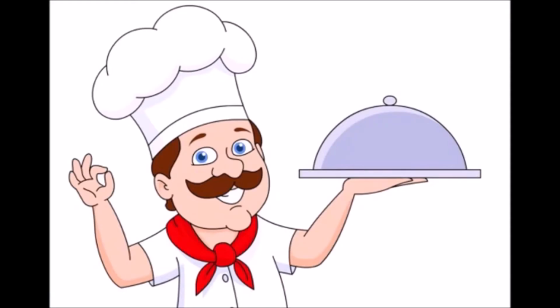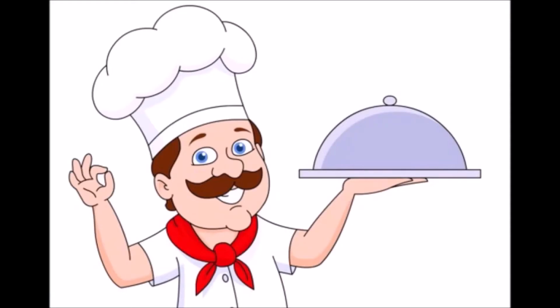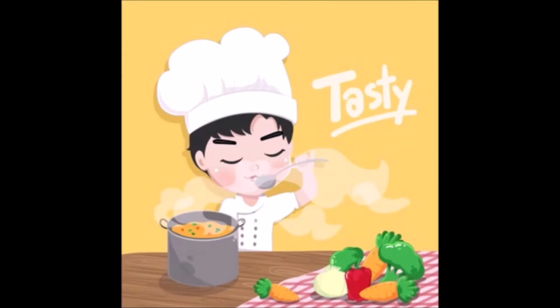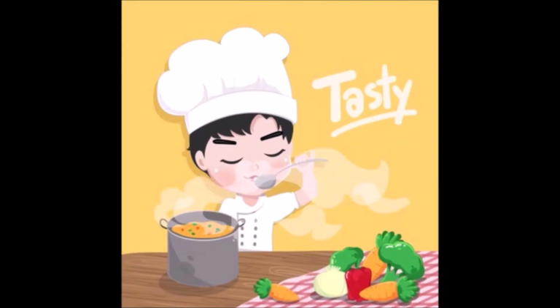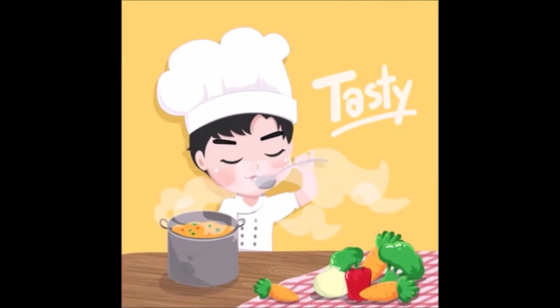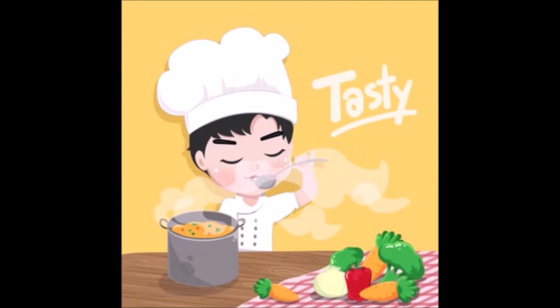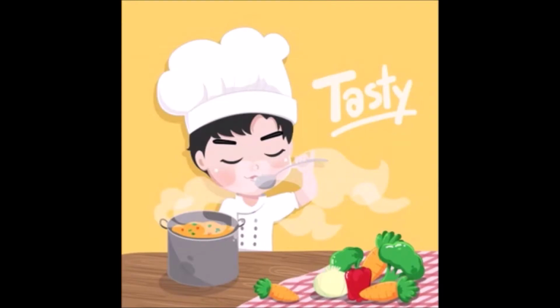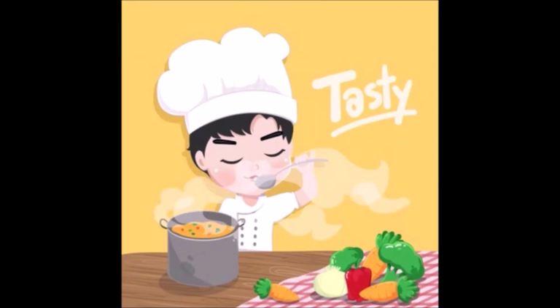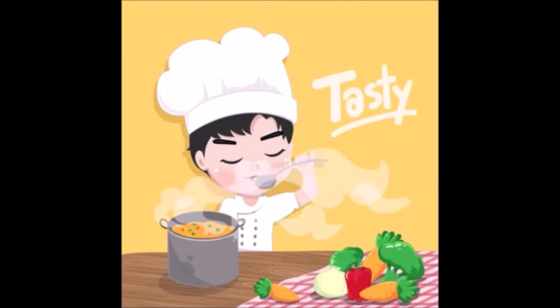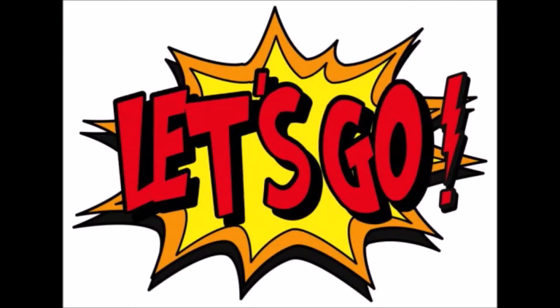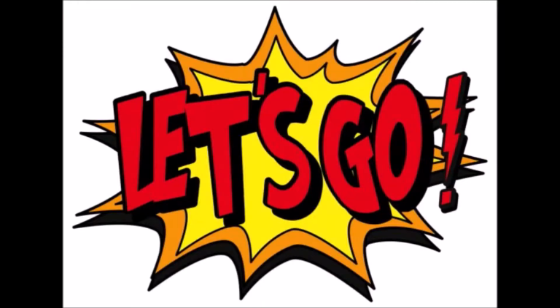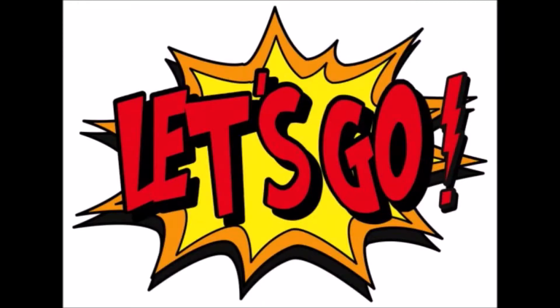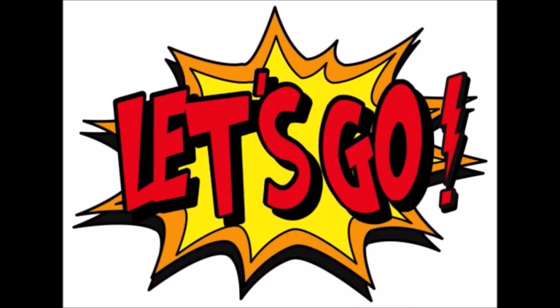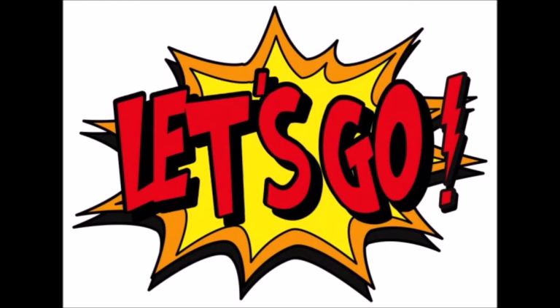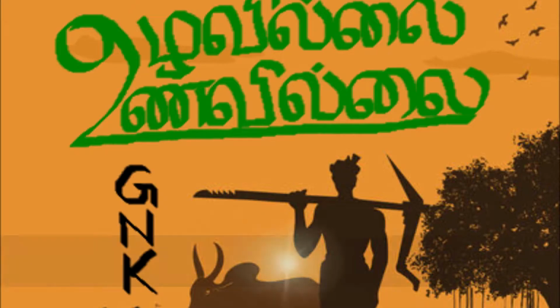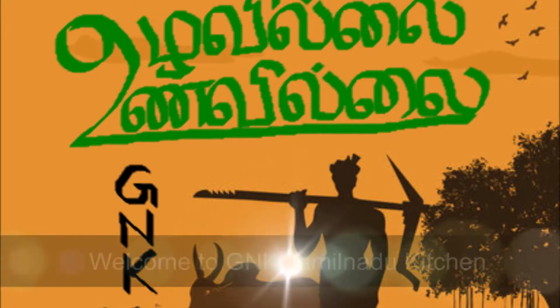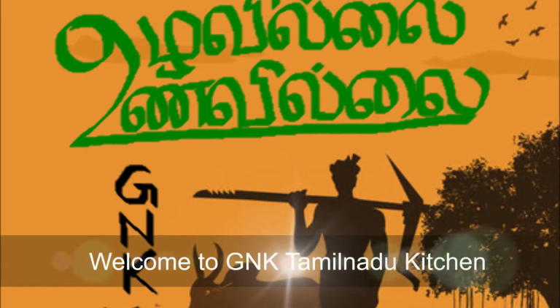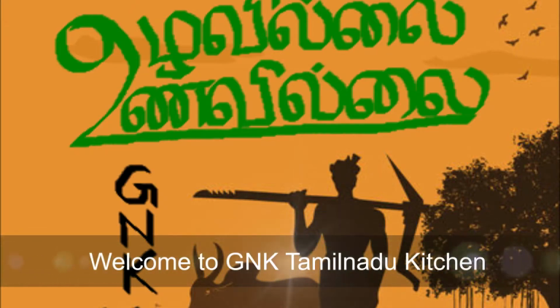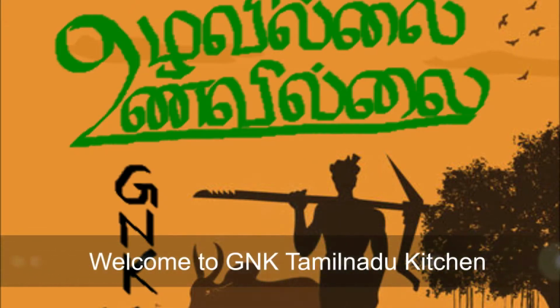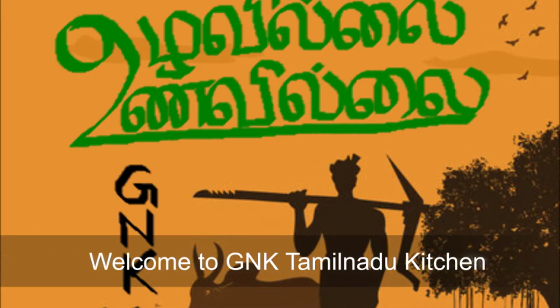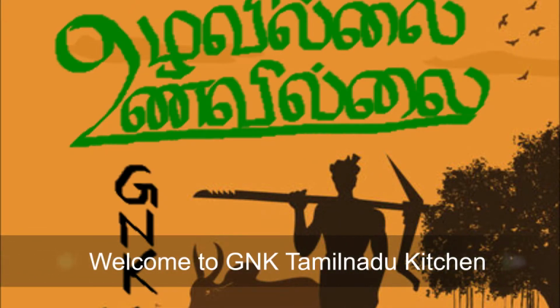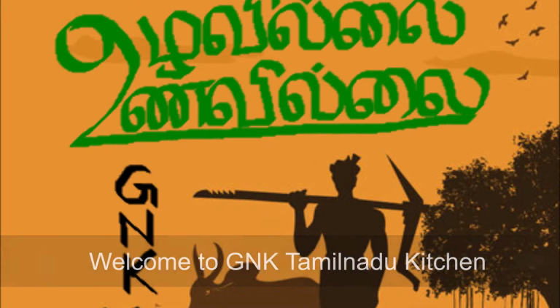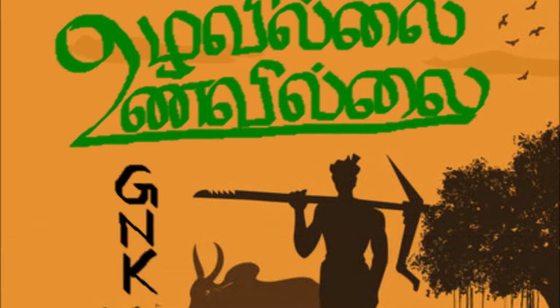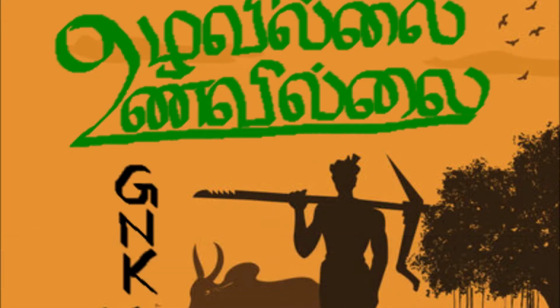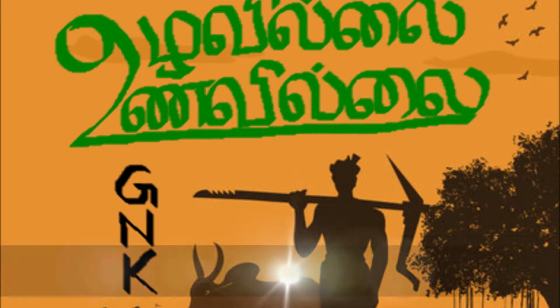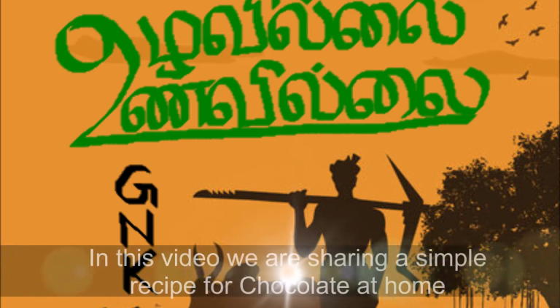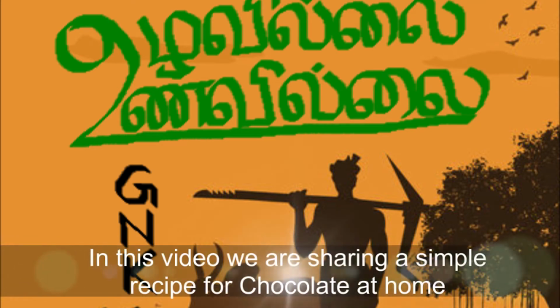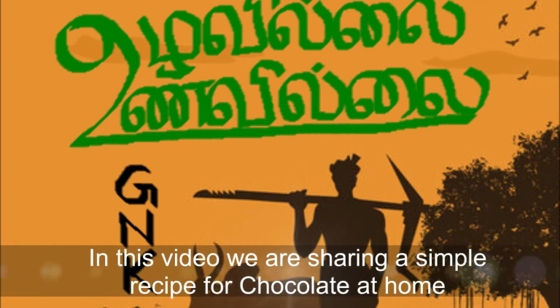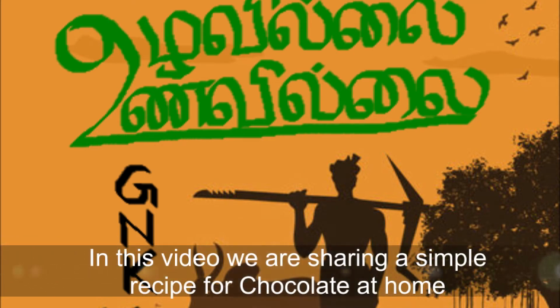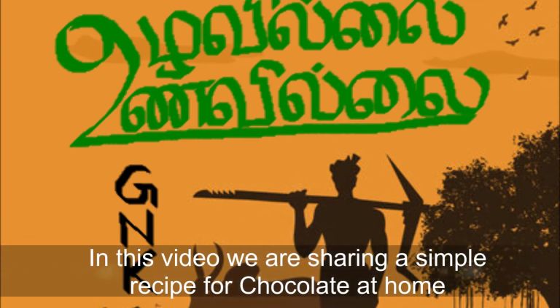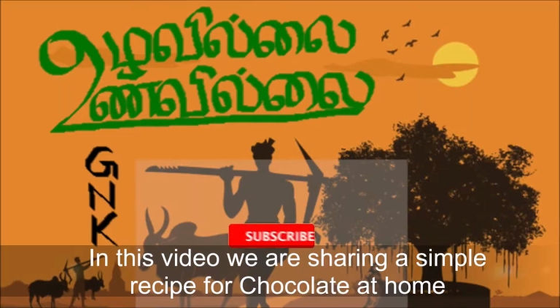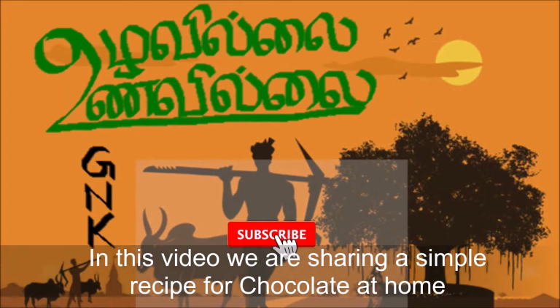It's a good day! I'm excited to see you in the GNK Tamilnadu Kitchen. Friends, how do we talk about this video? How do we talk about the chocolate in the heat?